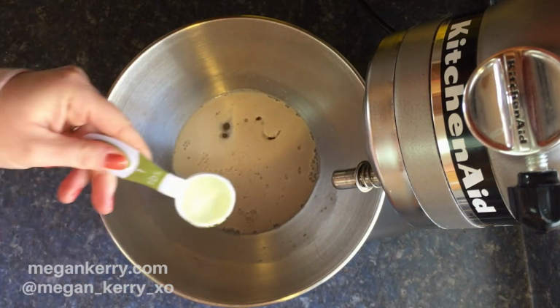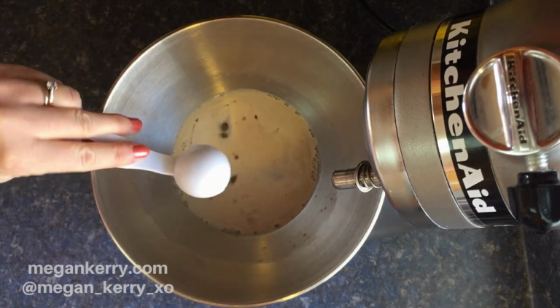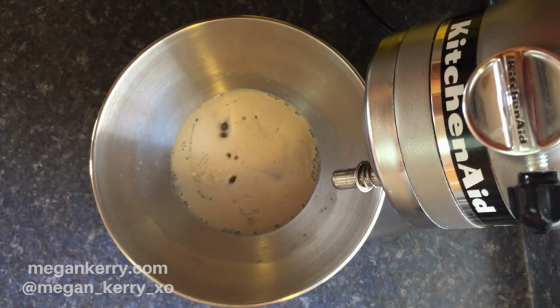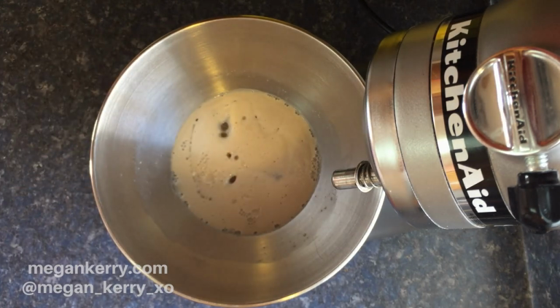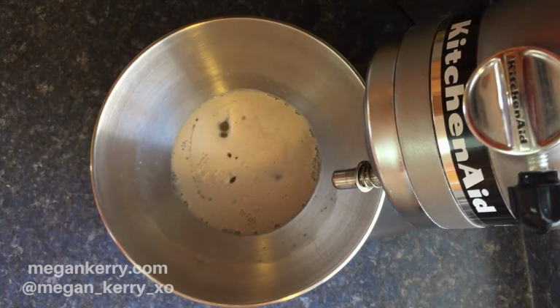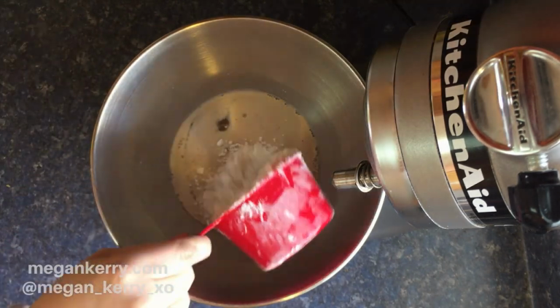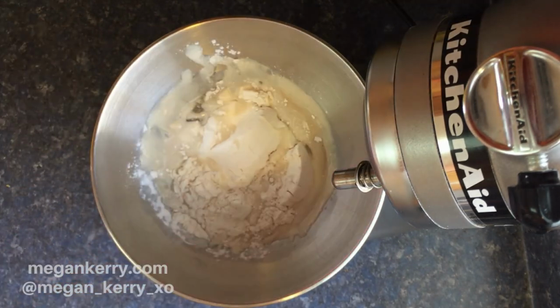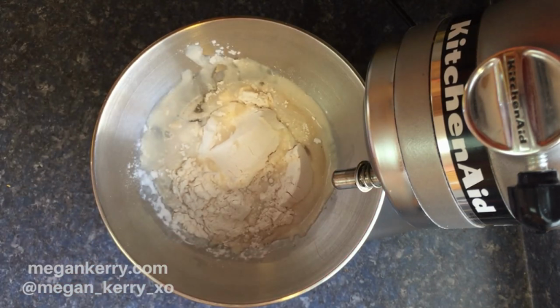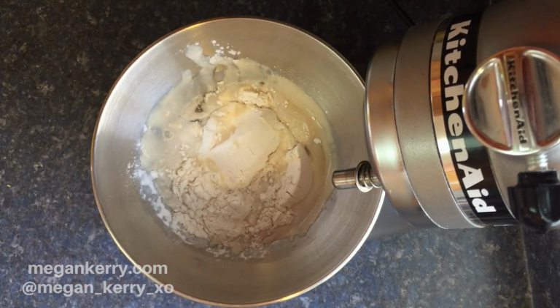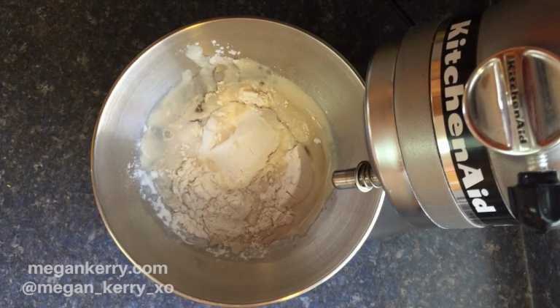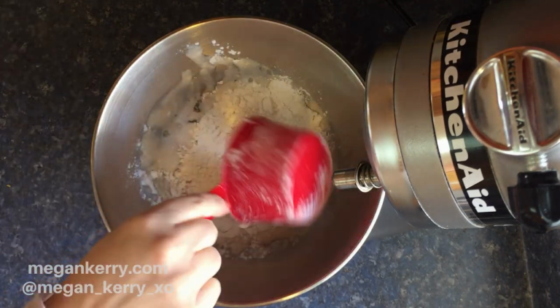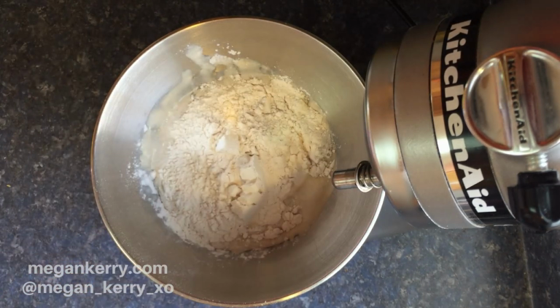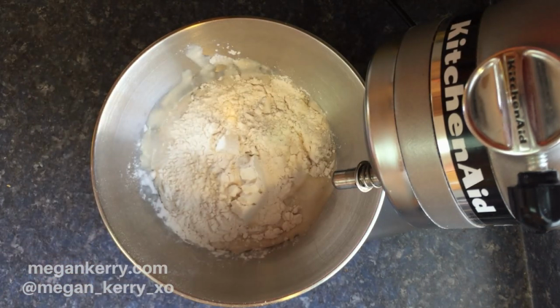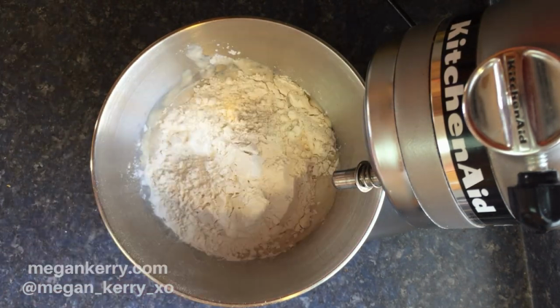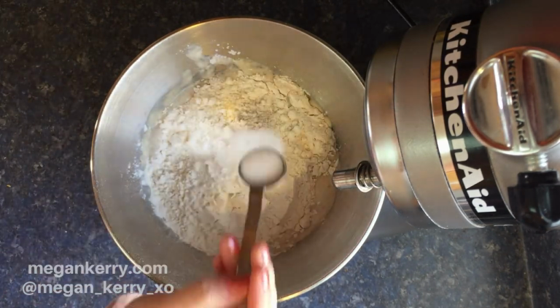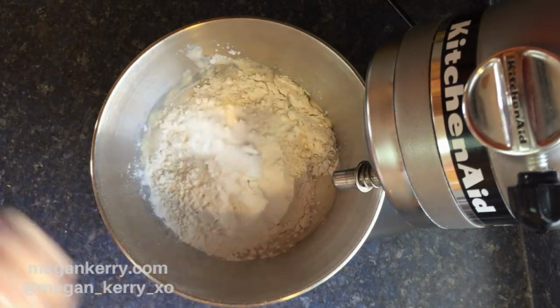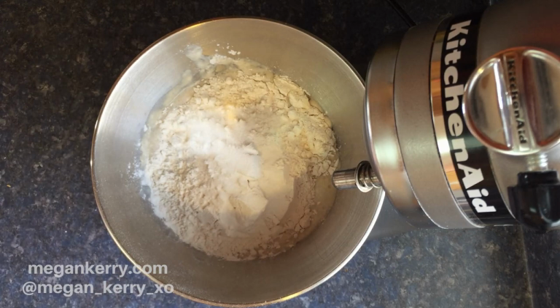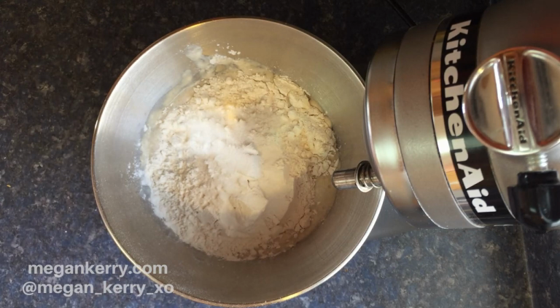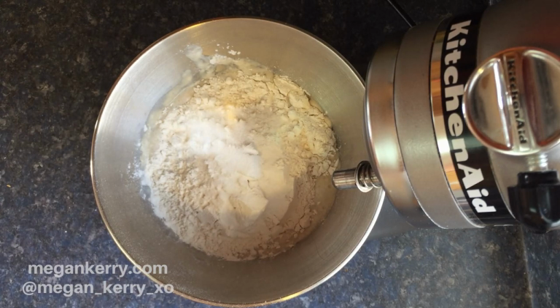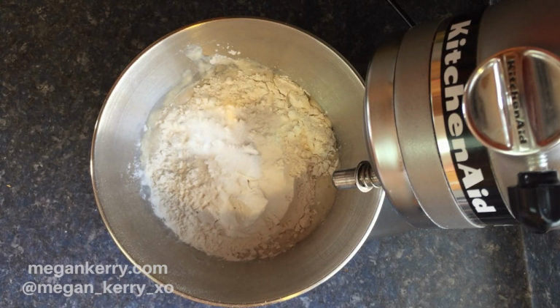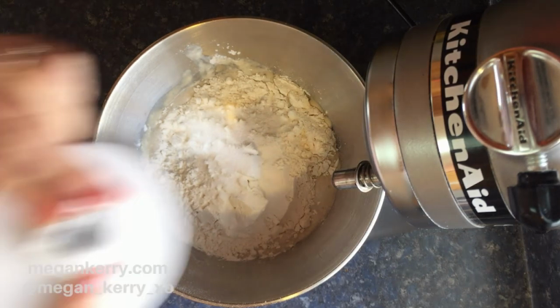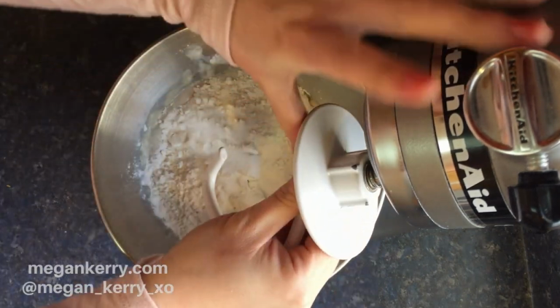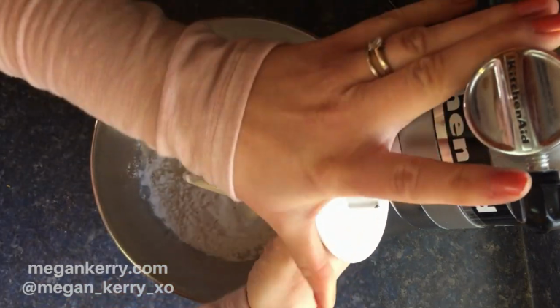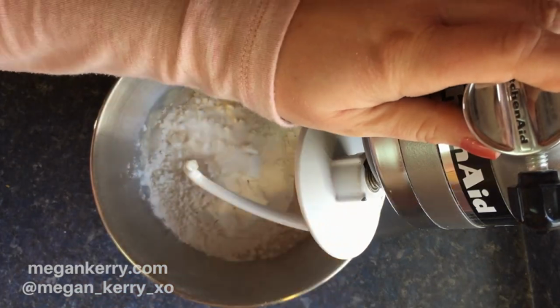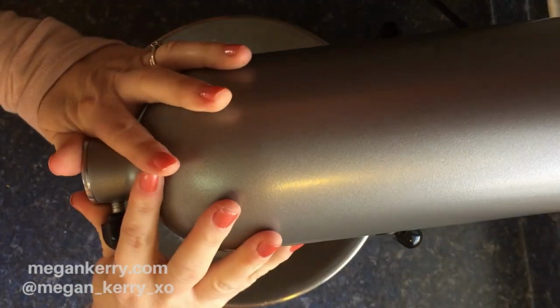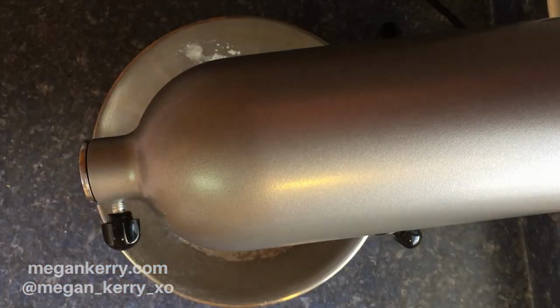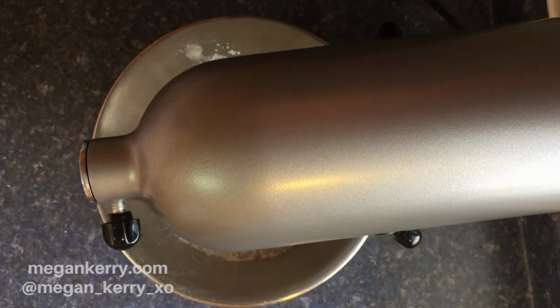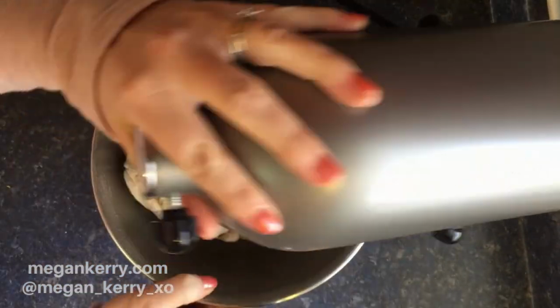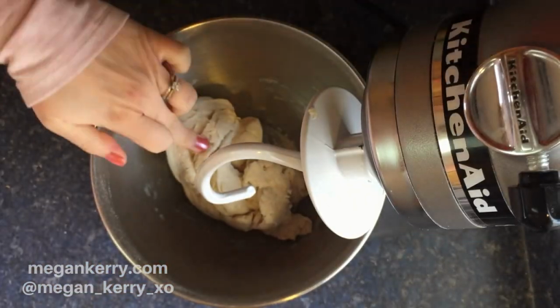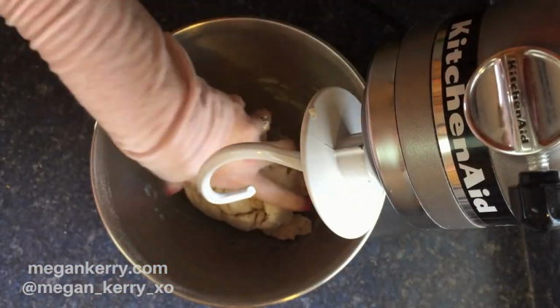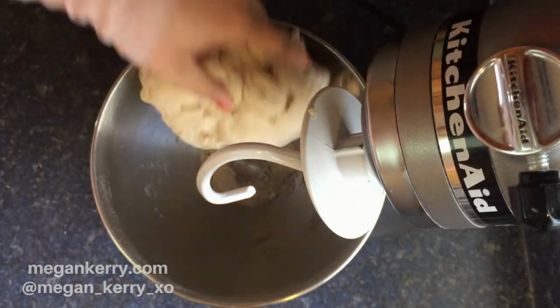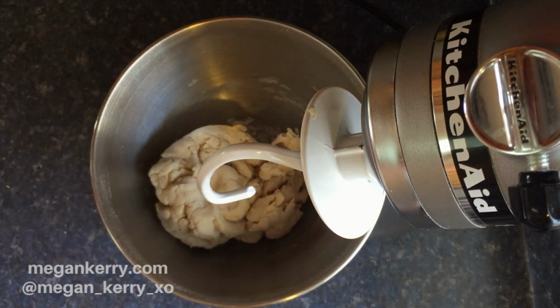We're just adding all of our yeast and our water into the bowl with our sugar. We're gonna let it foam up for about 10 minutes, and then we're gonna go ahead and add the rest of the ingredients in.